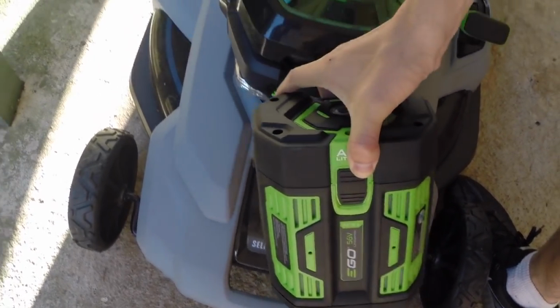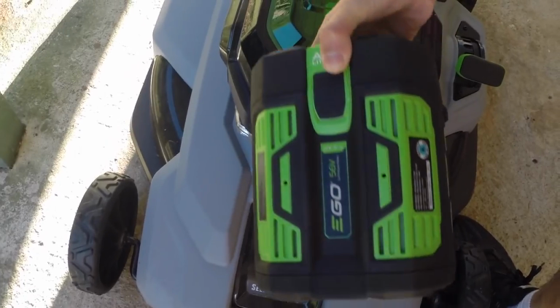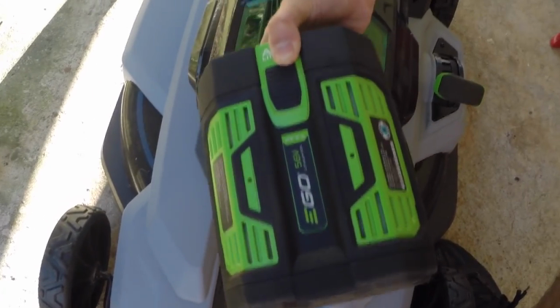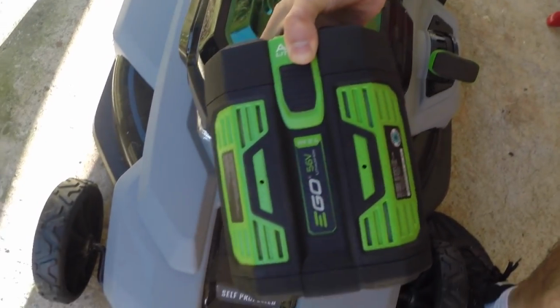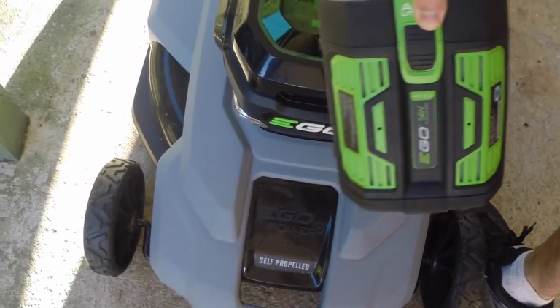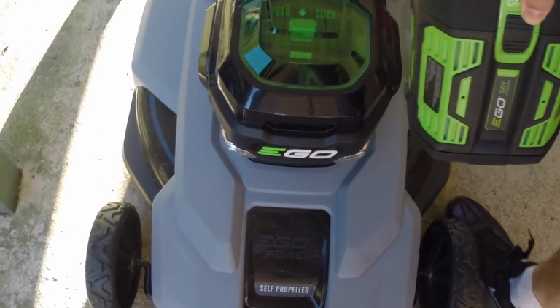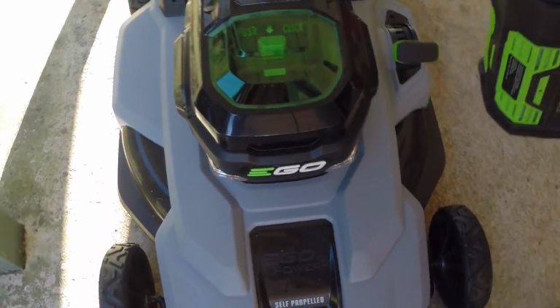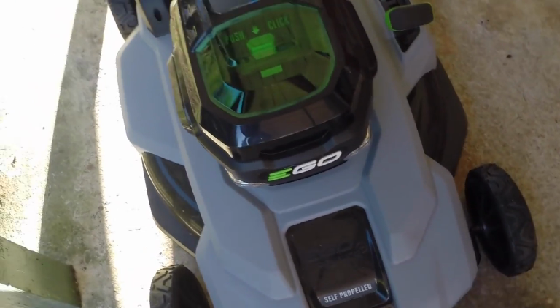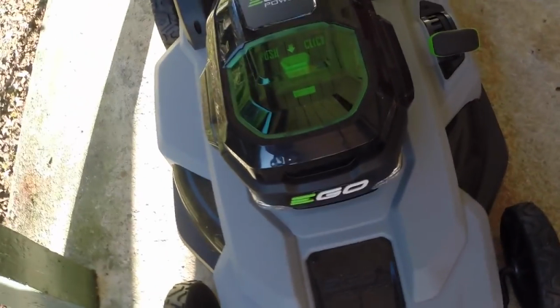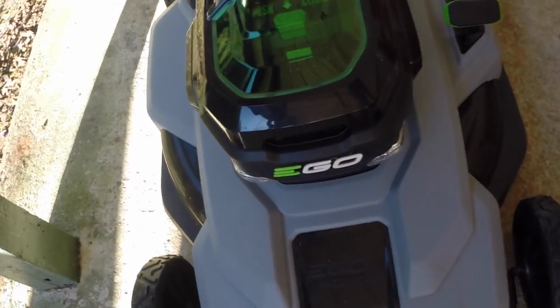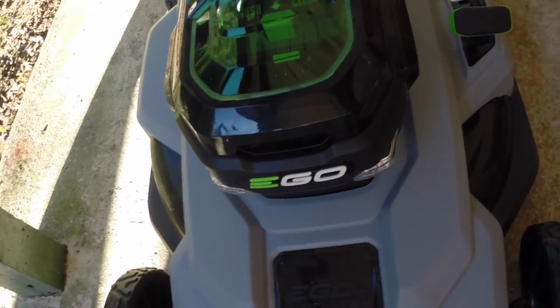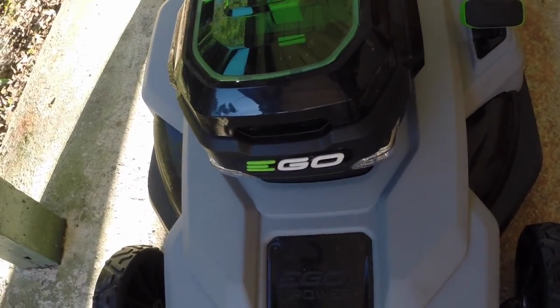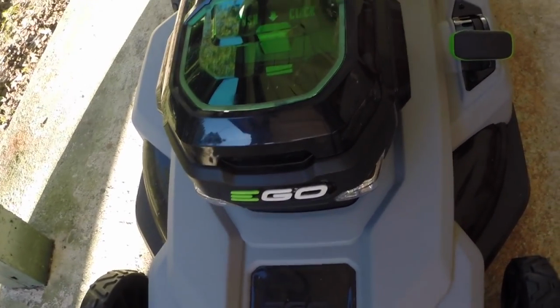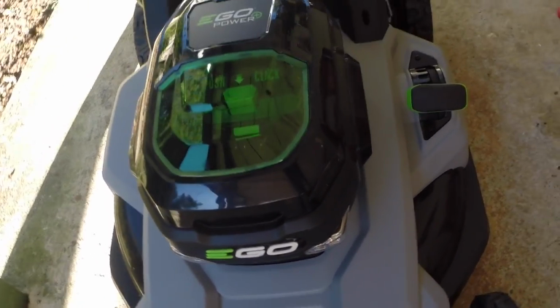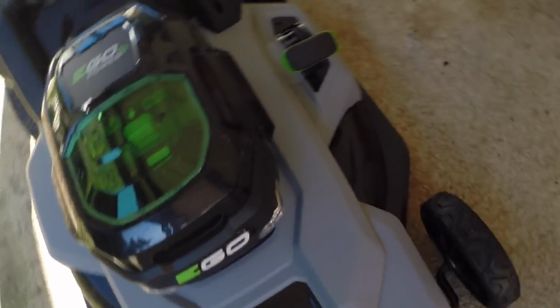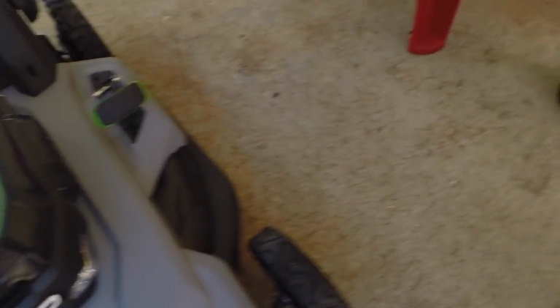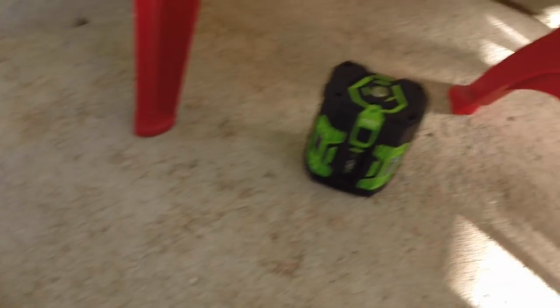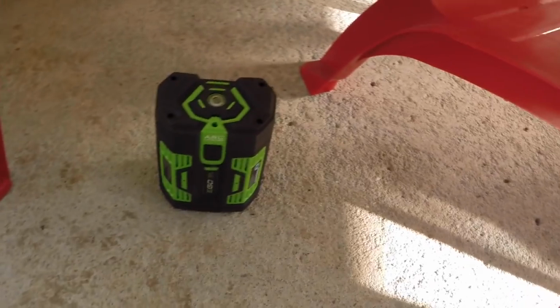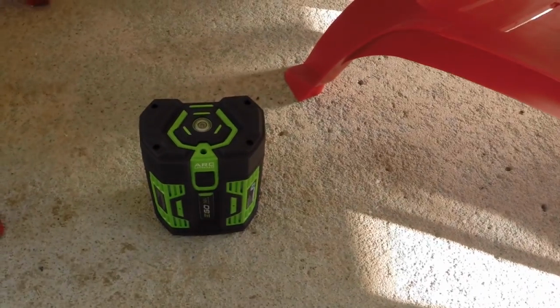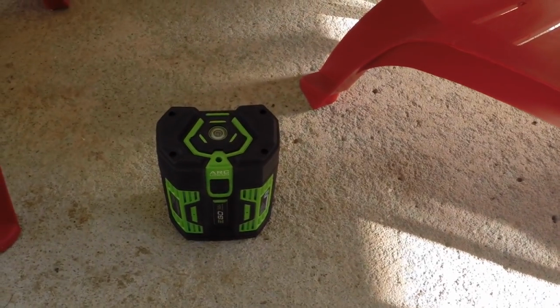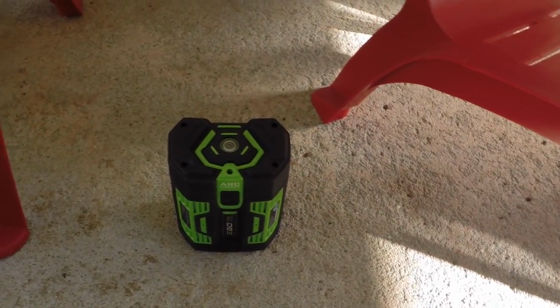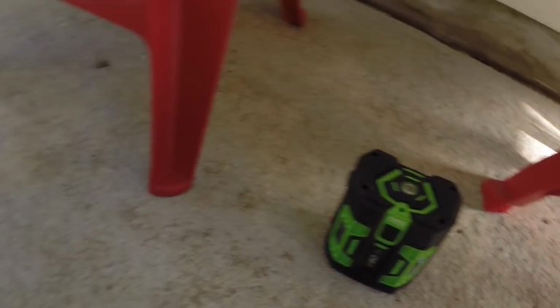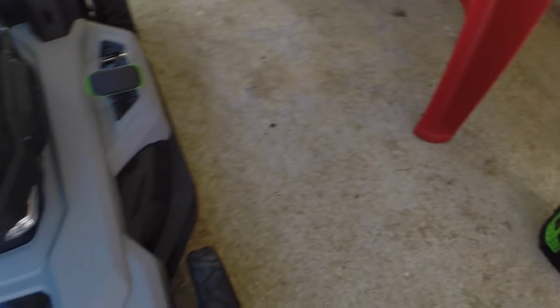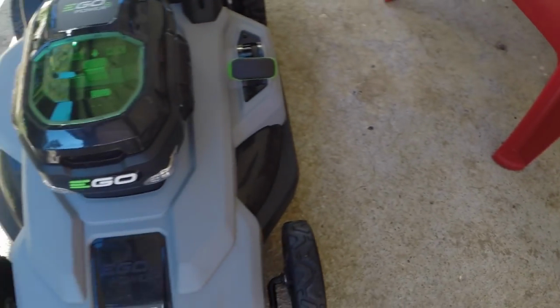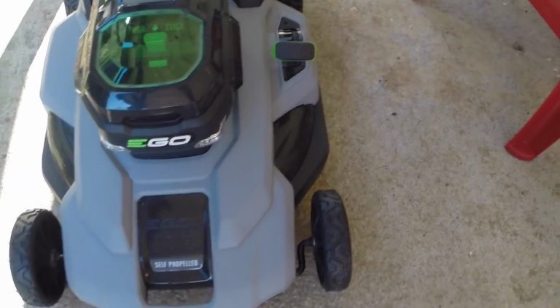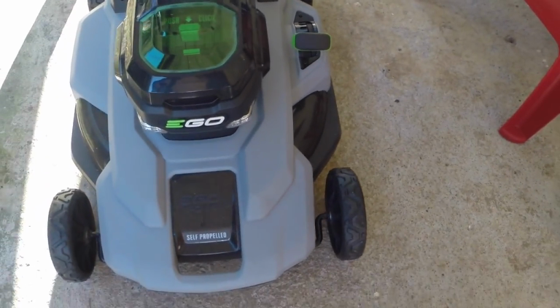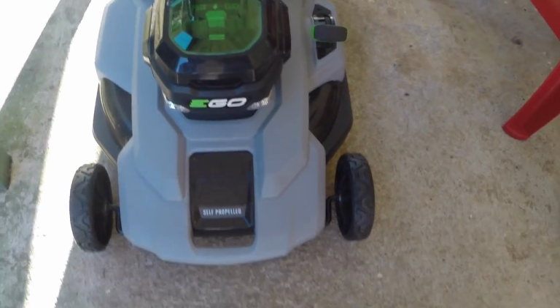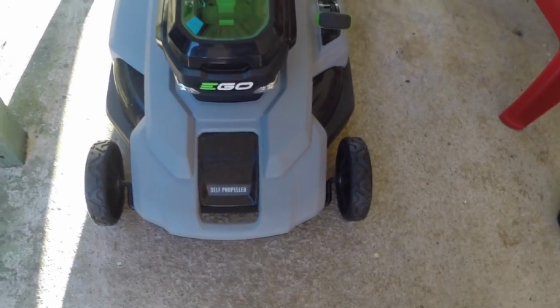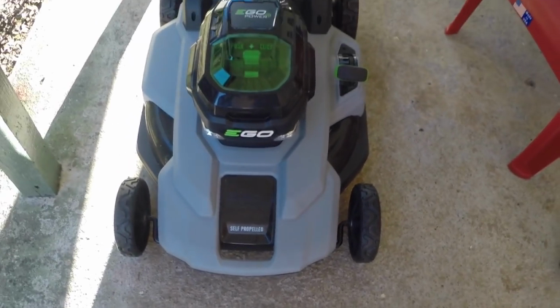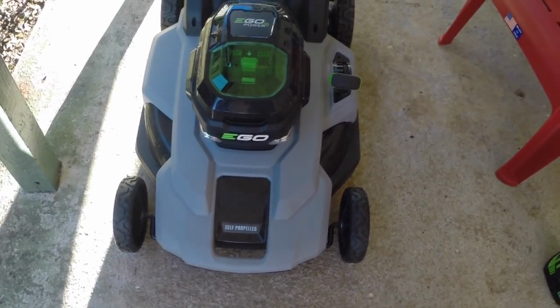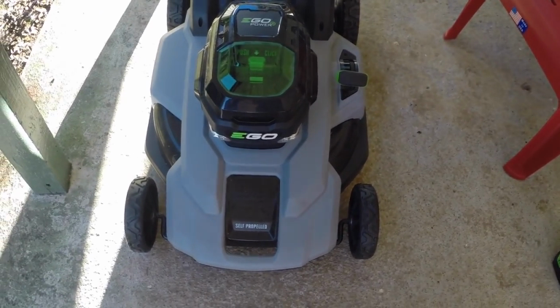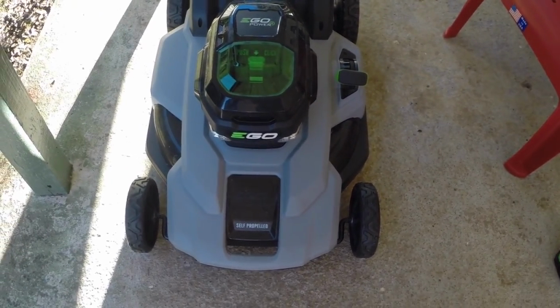By the time you finish cleaning, the battery is already going to be cool, so you can charge it if you want to use it again later. Once you take the battery off and you're in a good dry location, you're ready to clean it up.